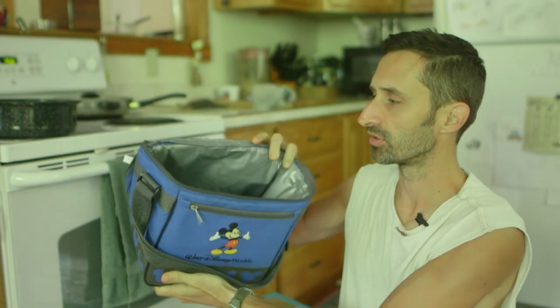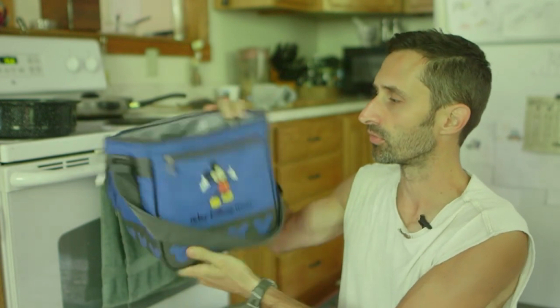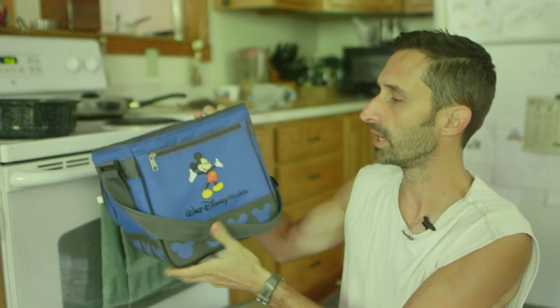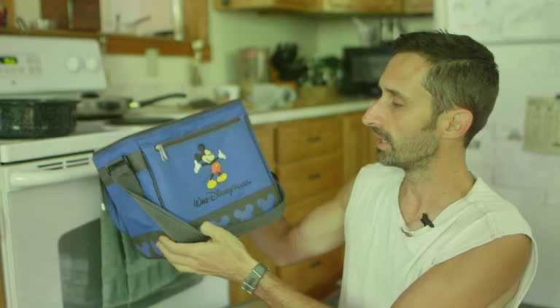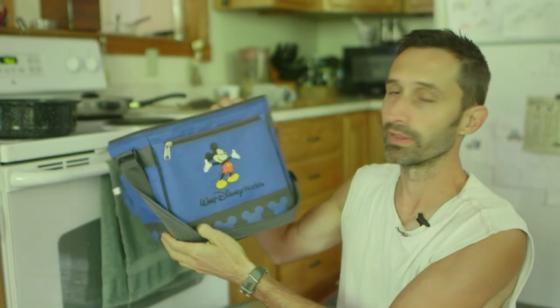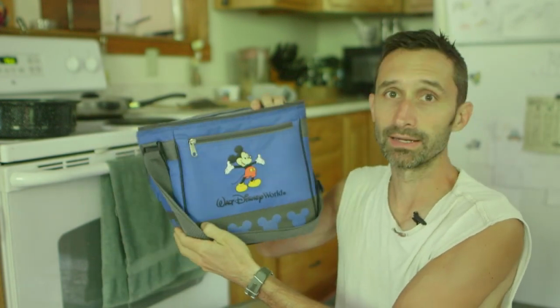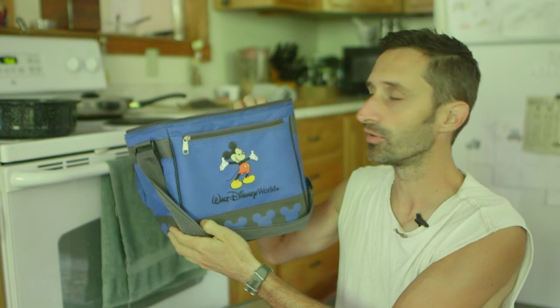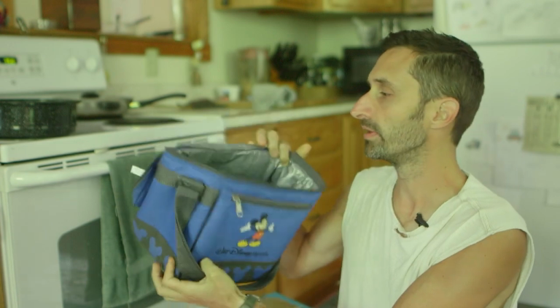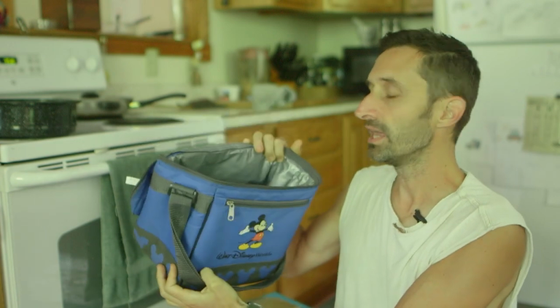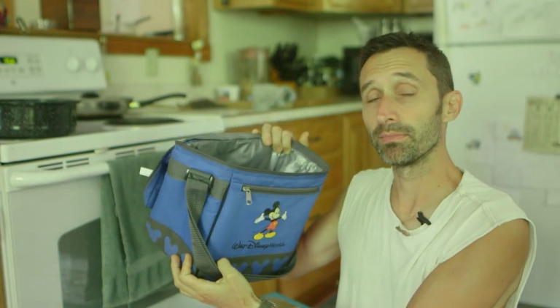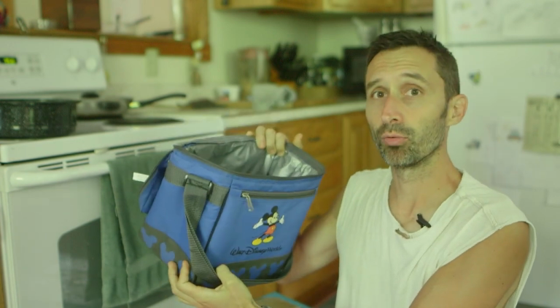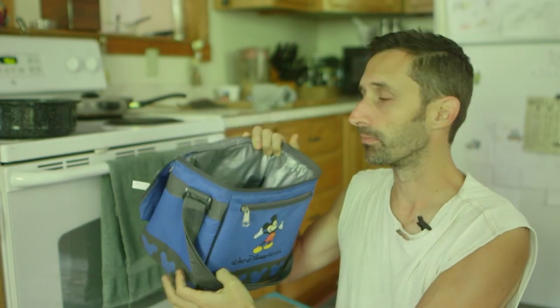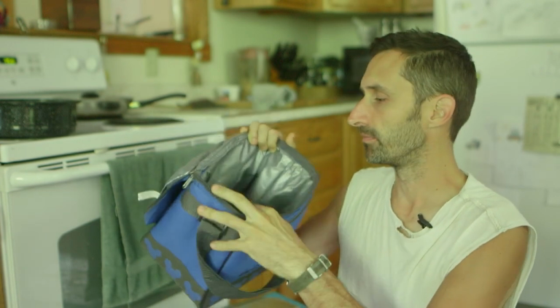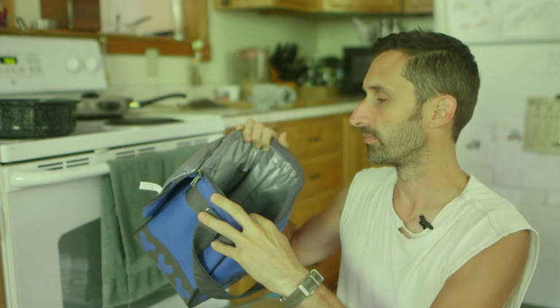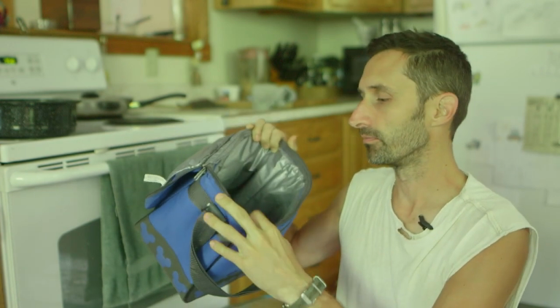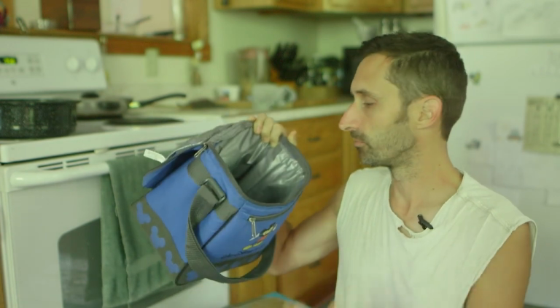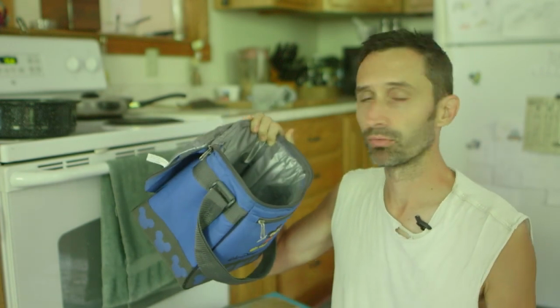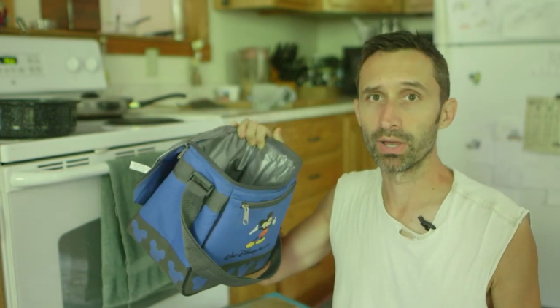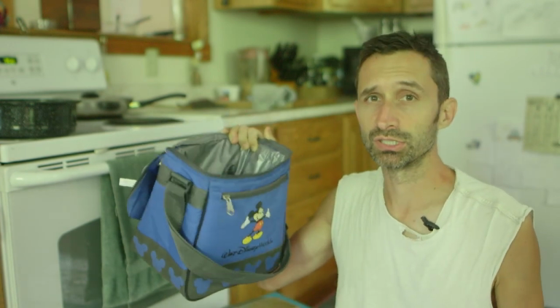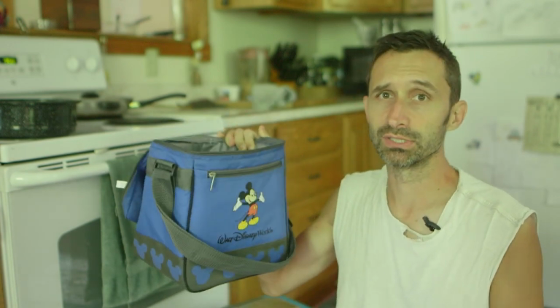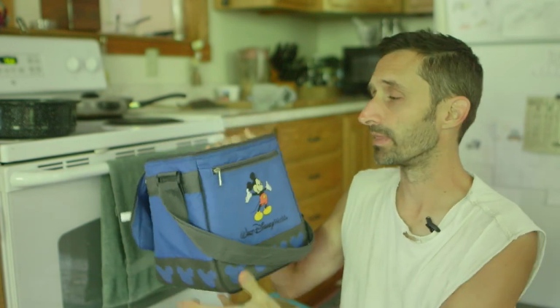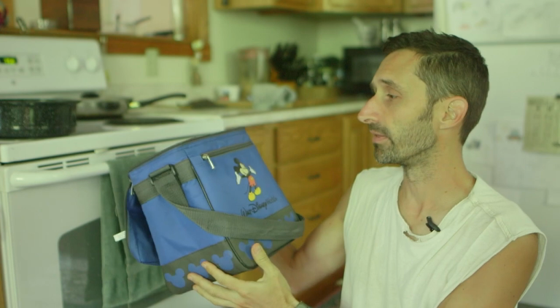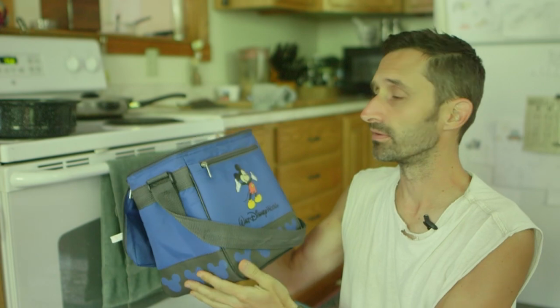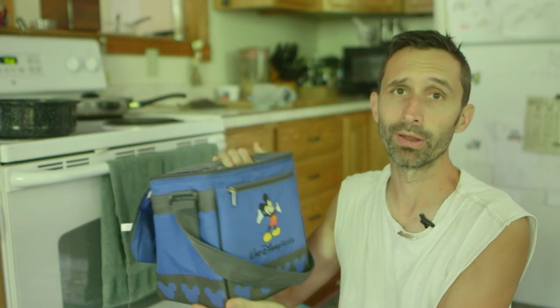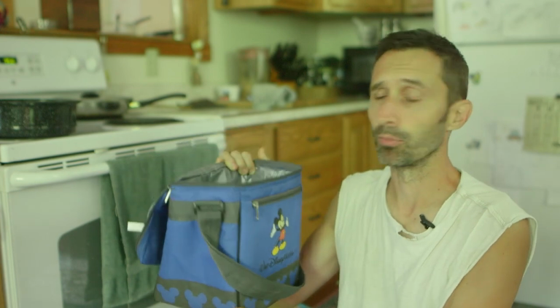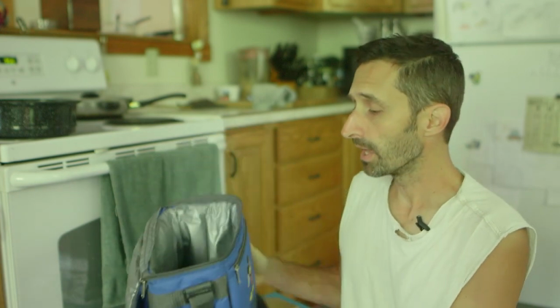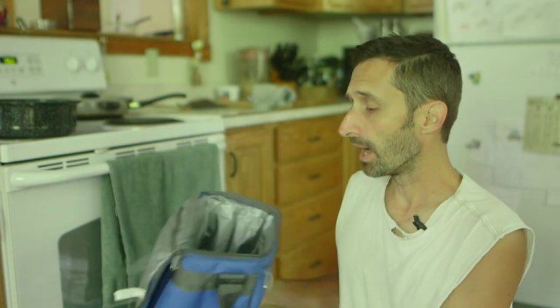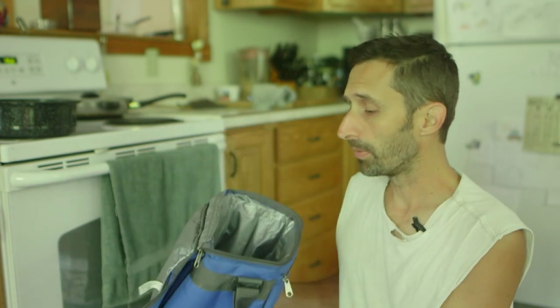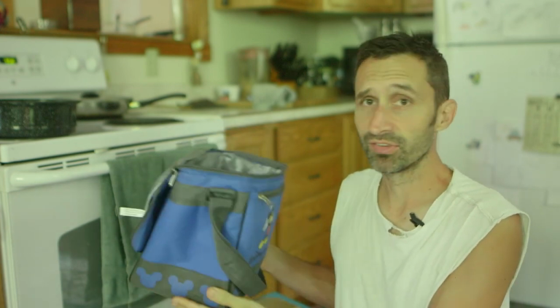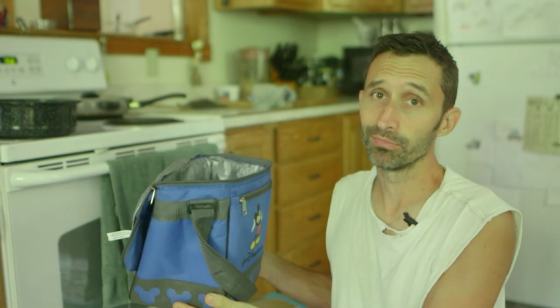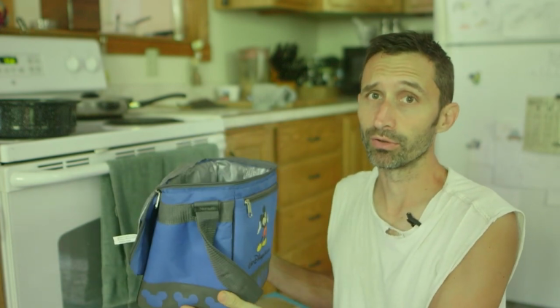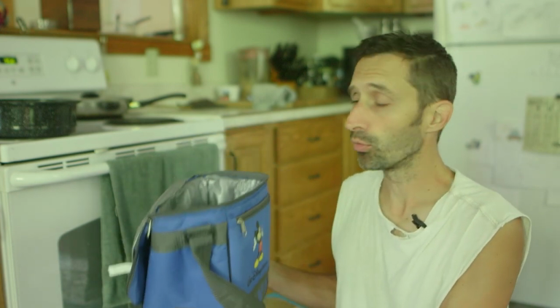Someone was just throwing it away. Apparently they got it at Disney World. It's not the best cooler, but when they threw it away it was just as good as the day they bought it — they just didn't want it anymore. Still not a very good cooler.